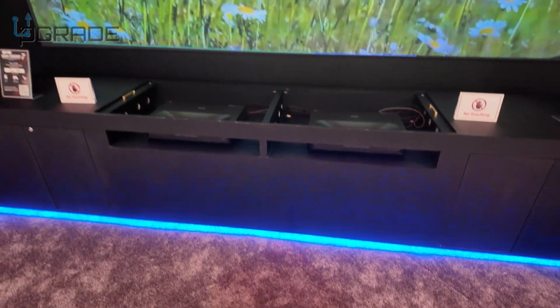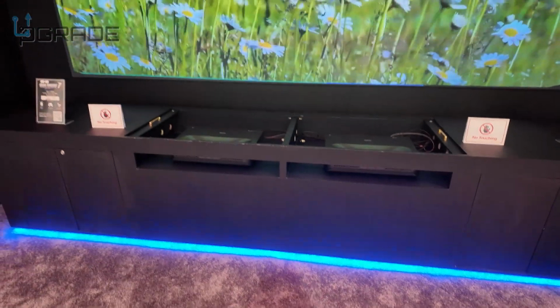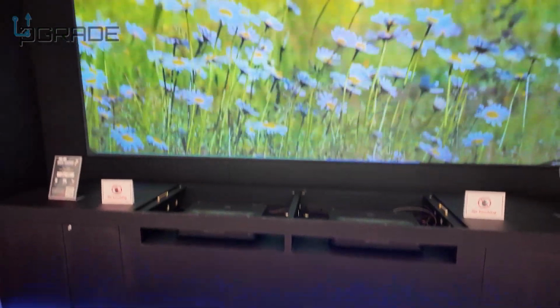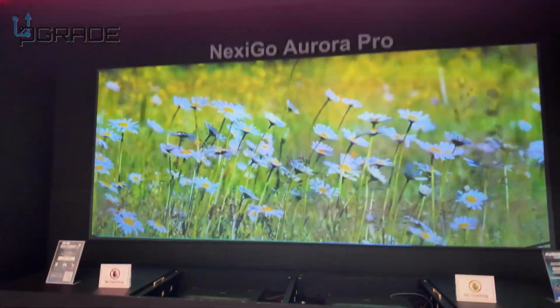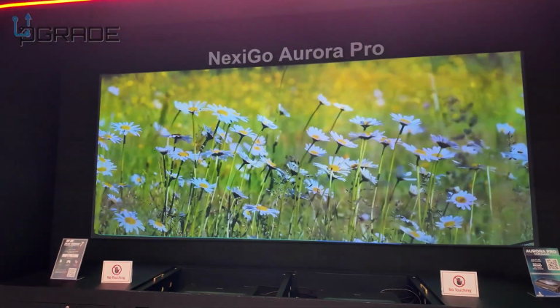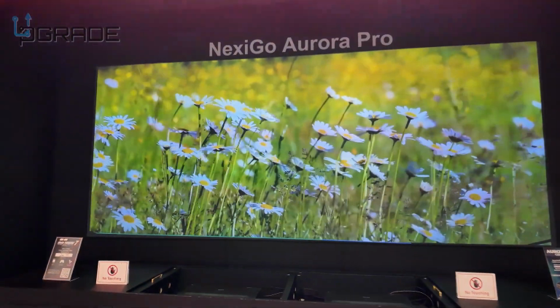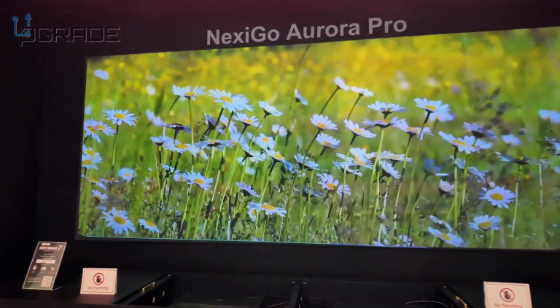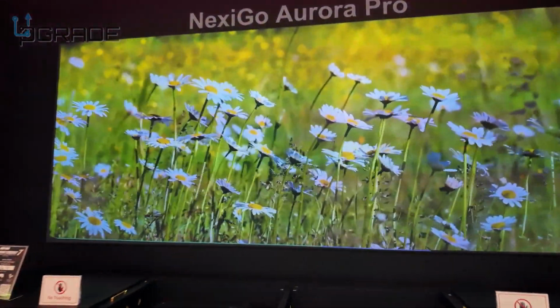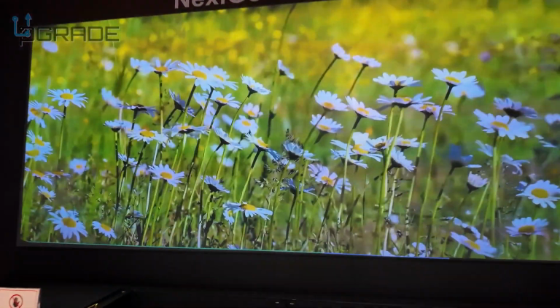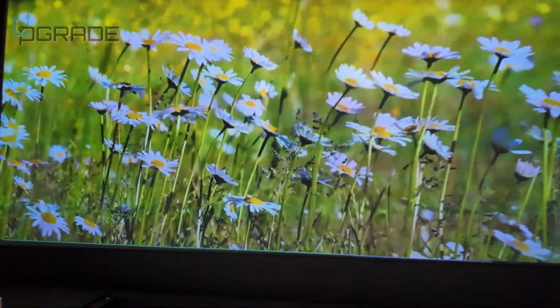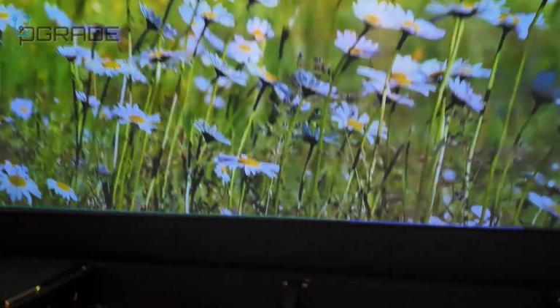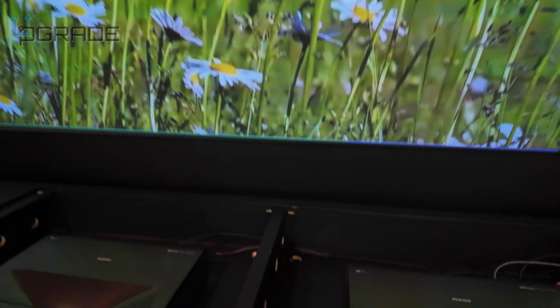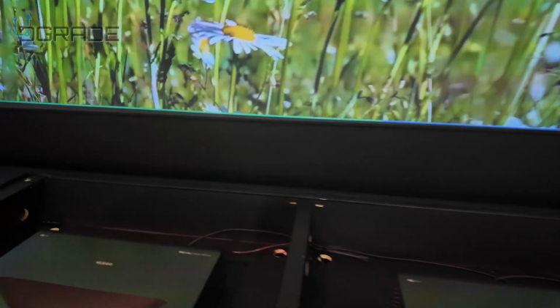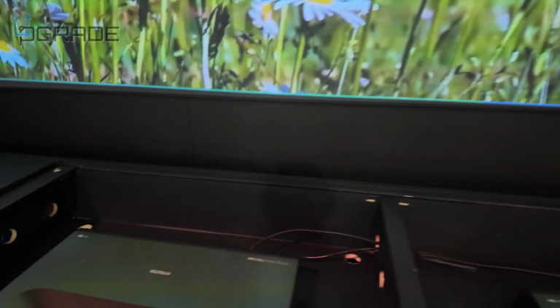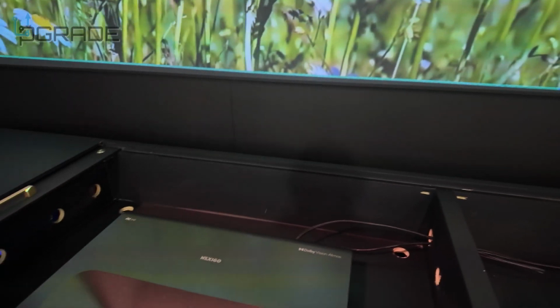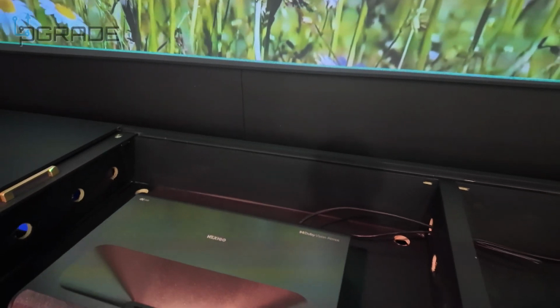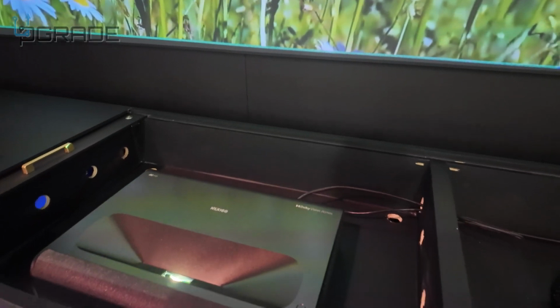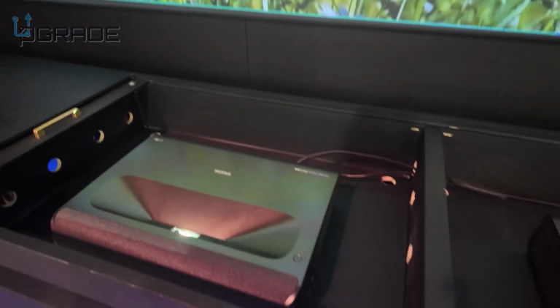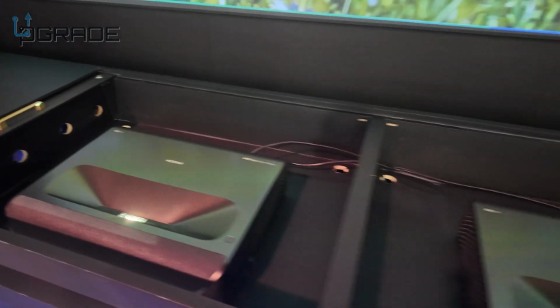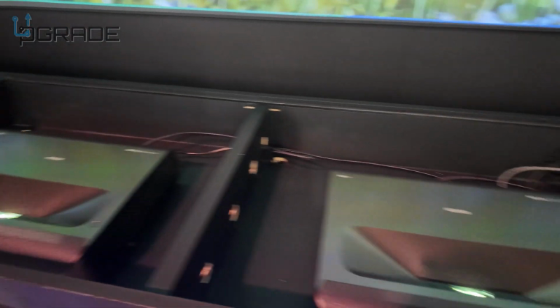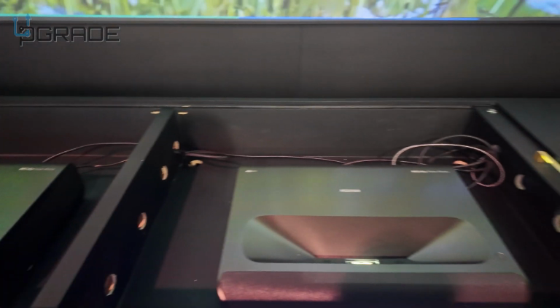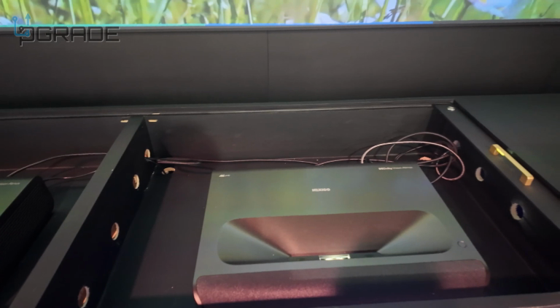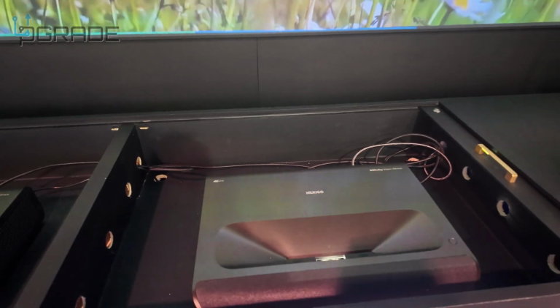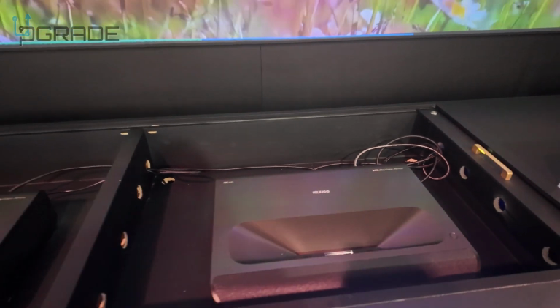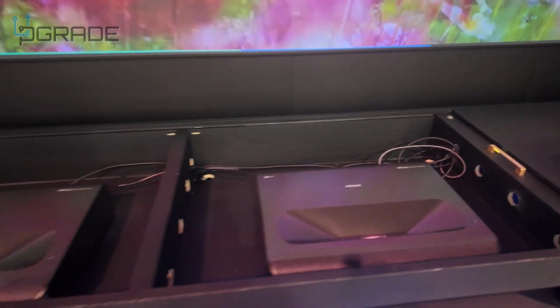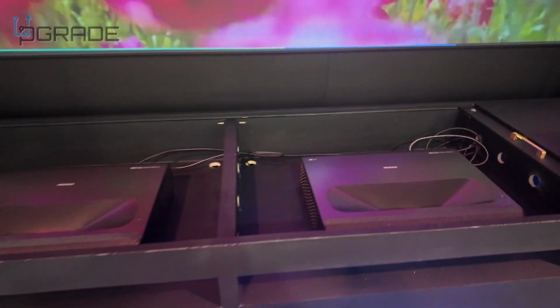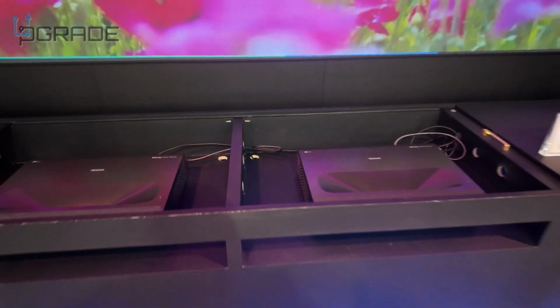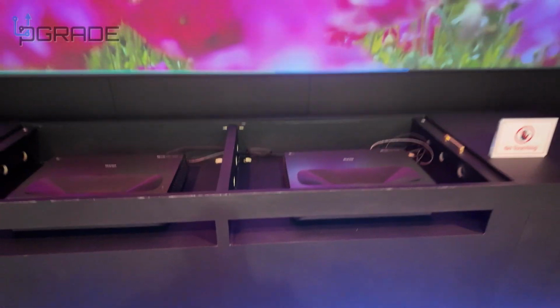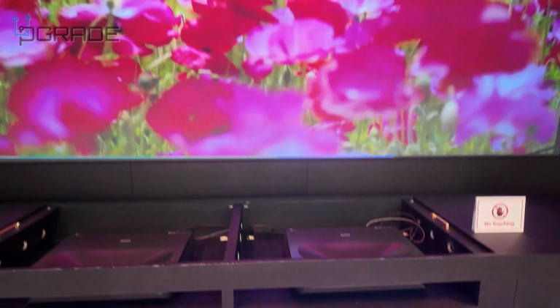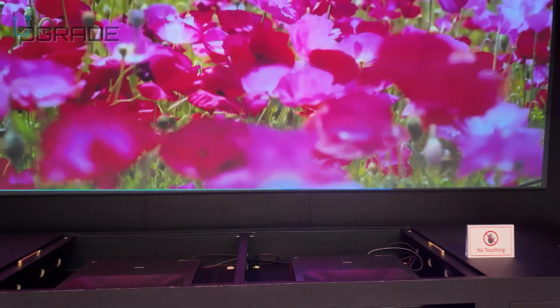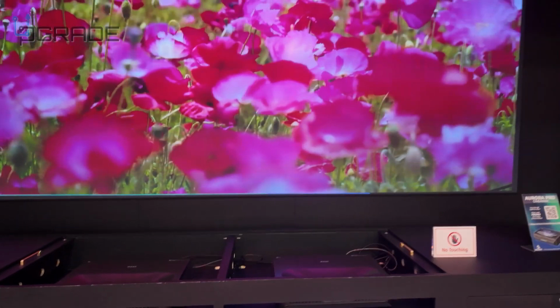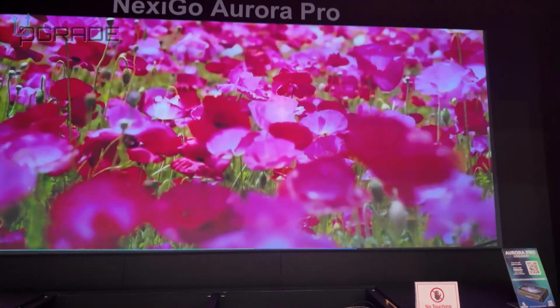Look at the monstrosity size — and these are two of them playing side by side. You guys can see that one right there, and then we have the secondary. So we have two side-by-side projector screens.